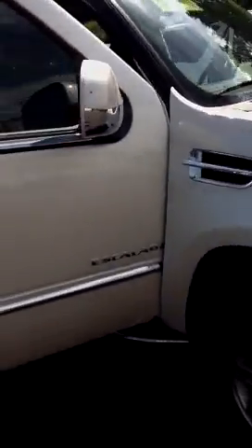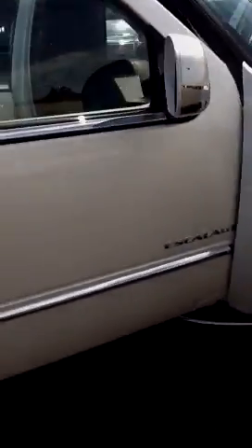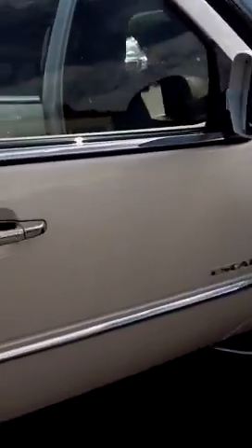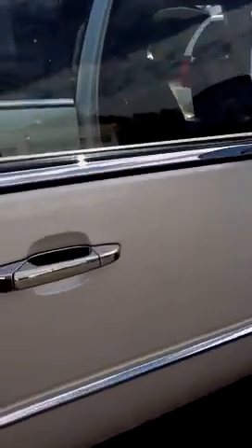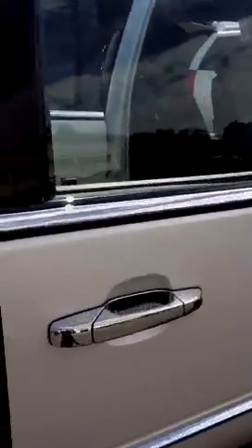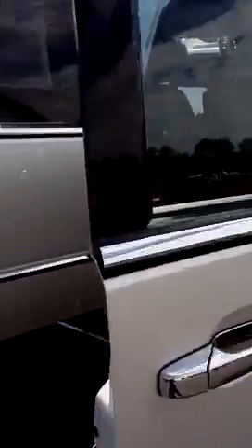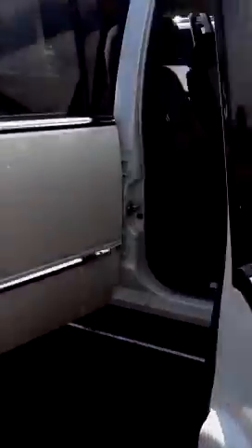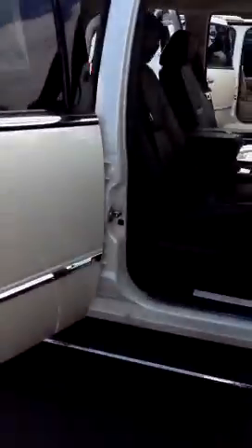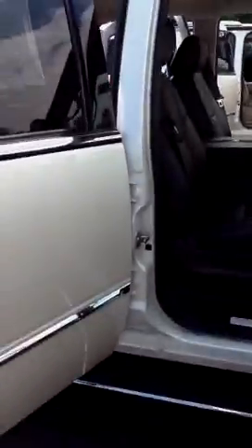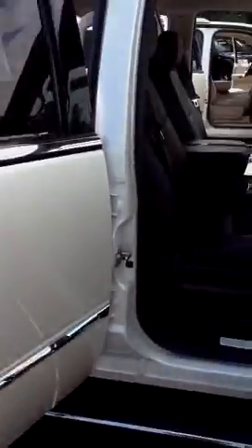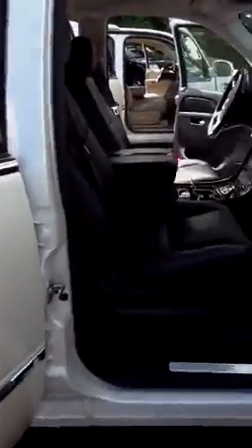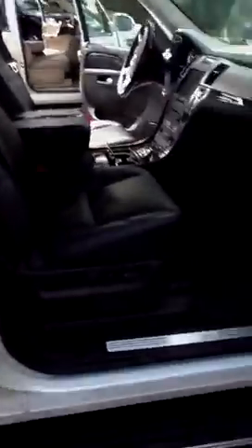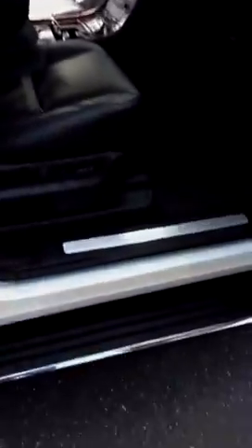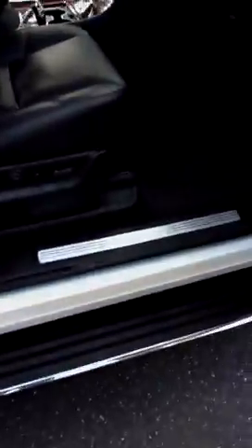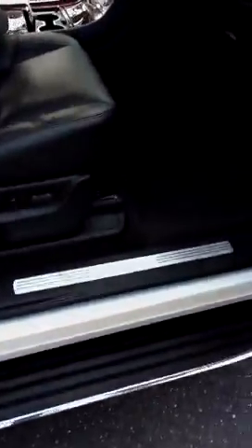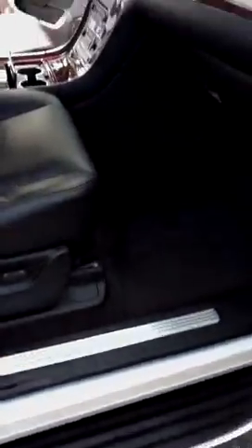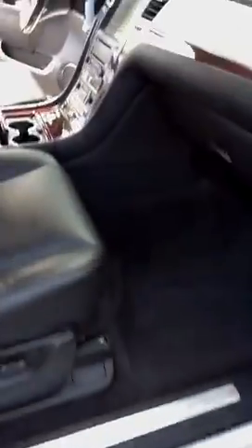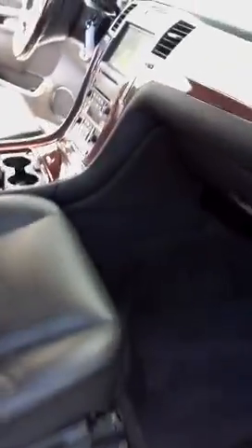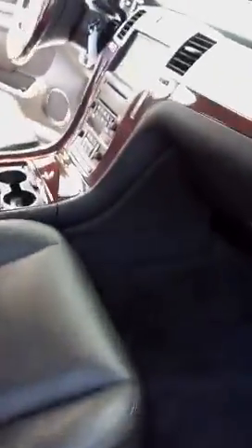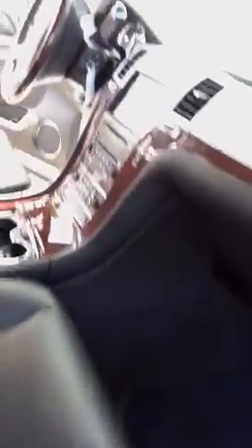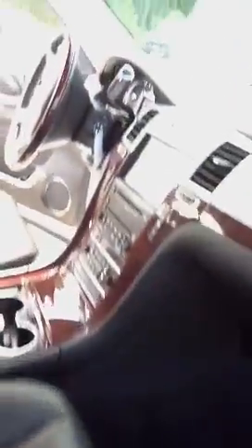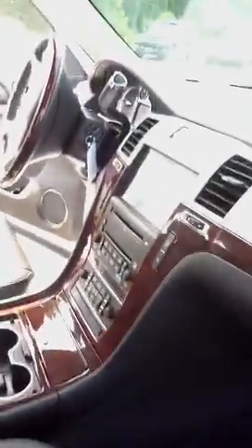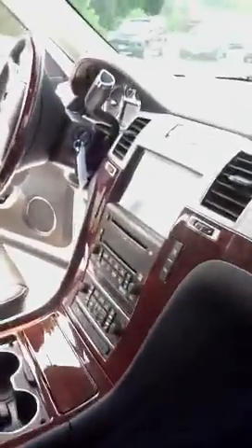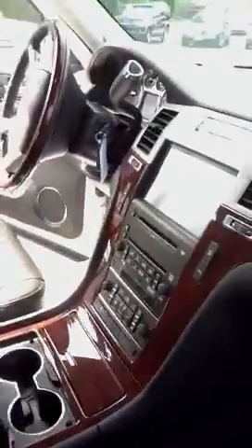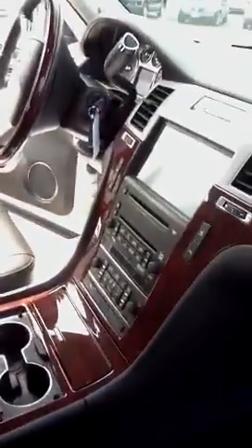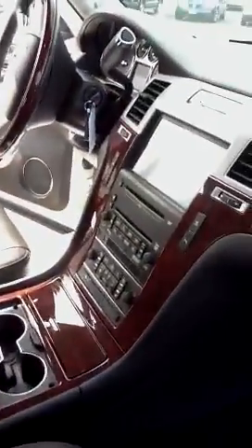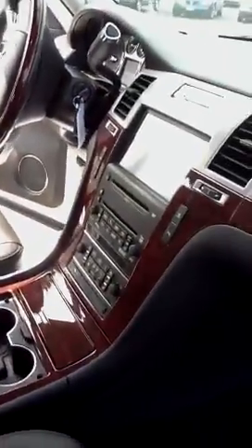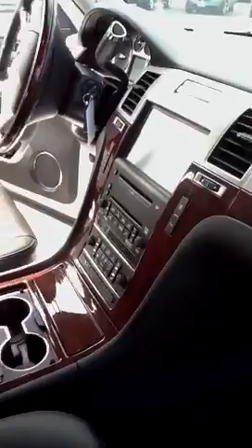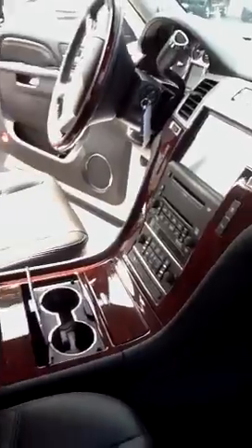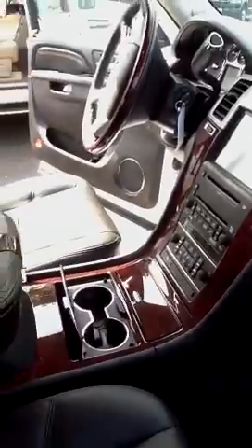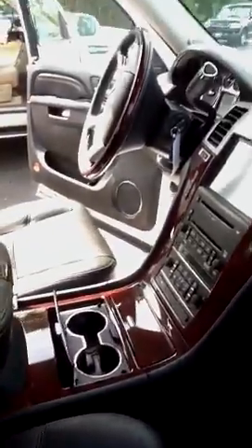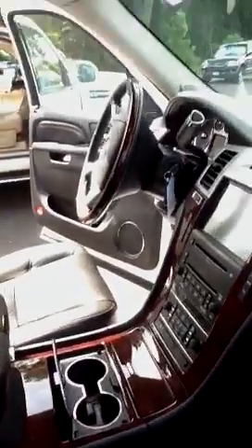I want to take a look inside. Does not smell like pets, has a running board, navigation system, very clean, black interior.